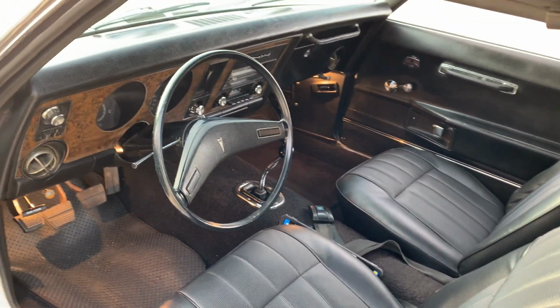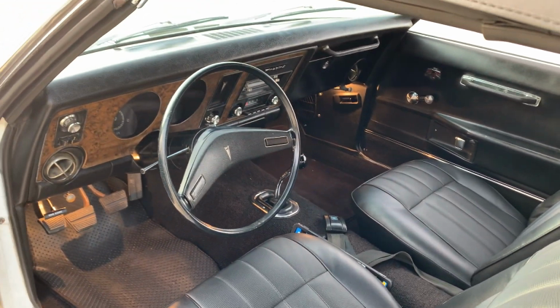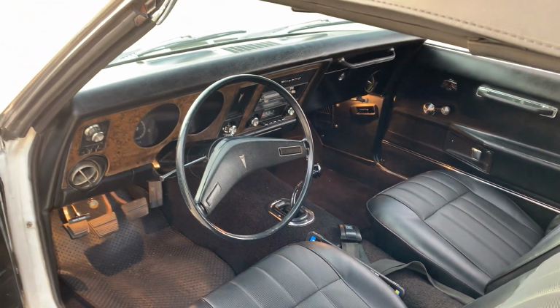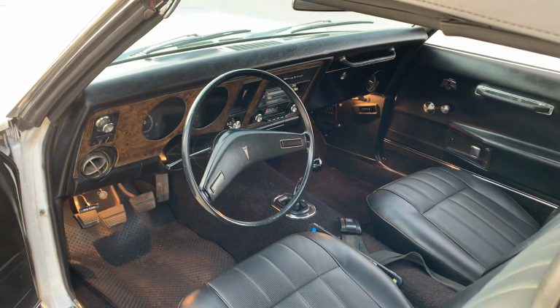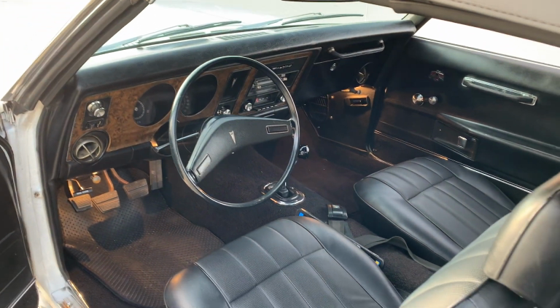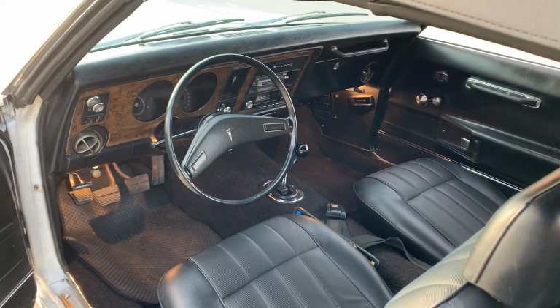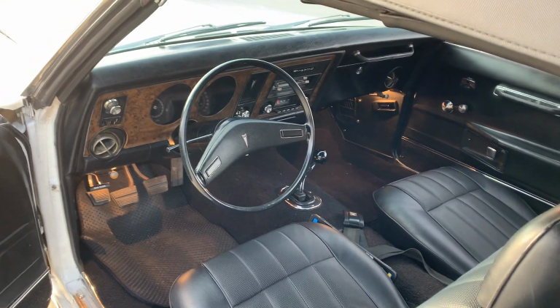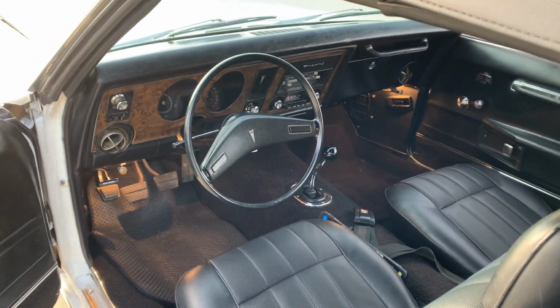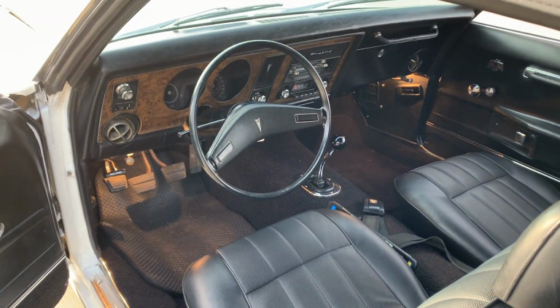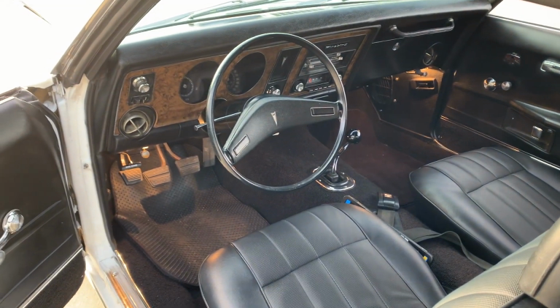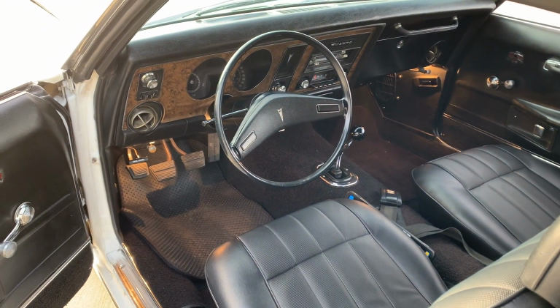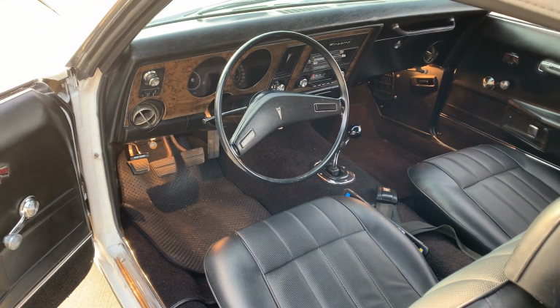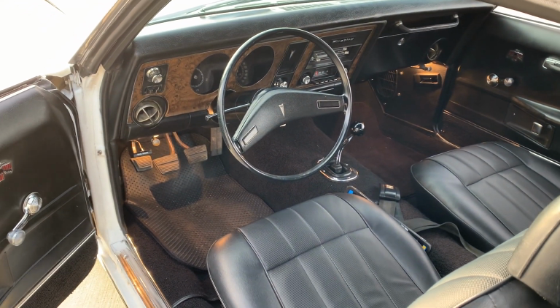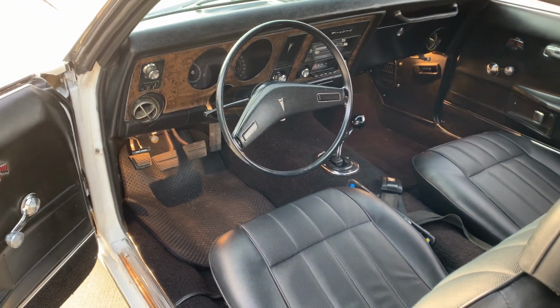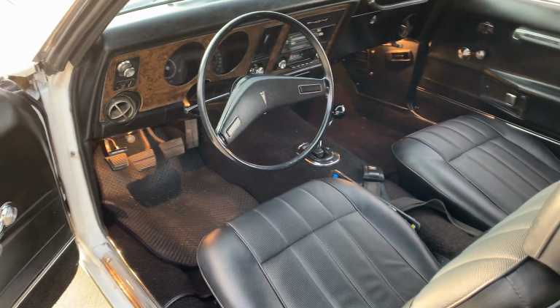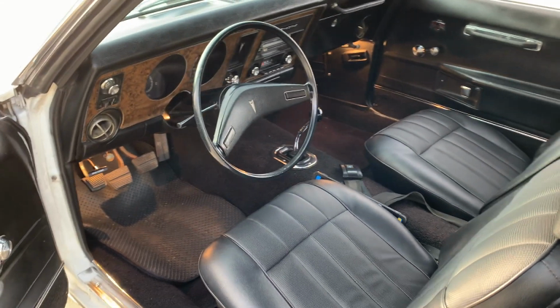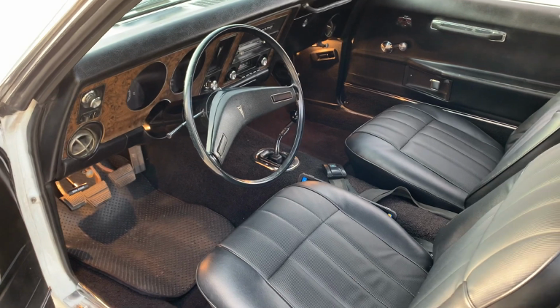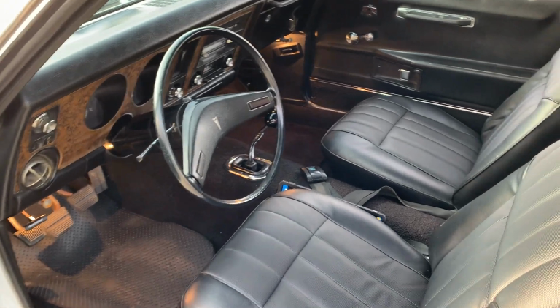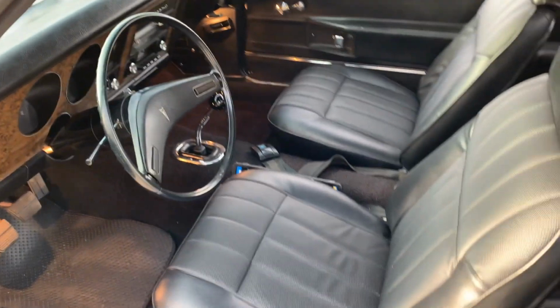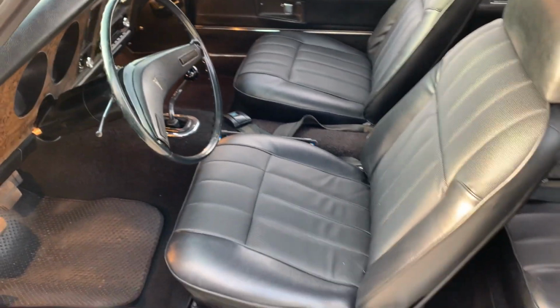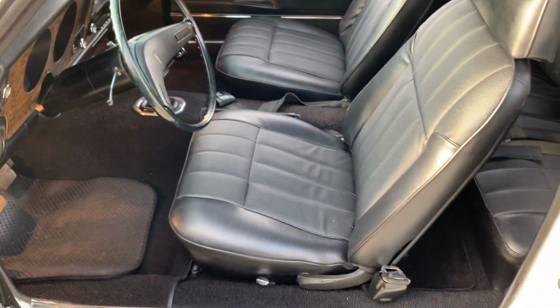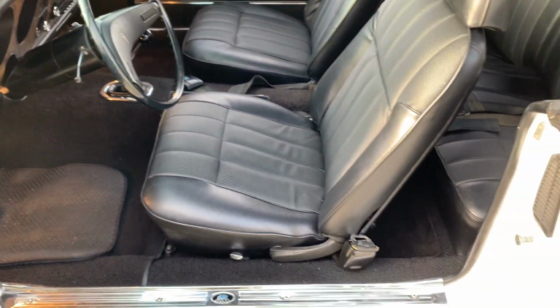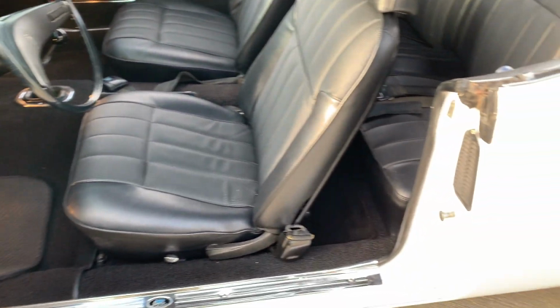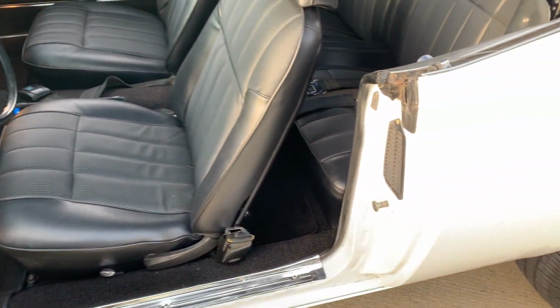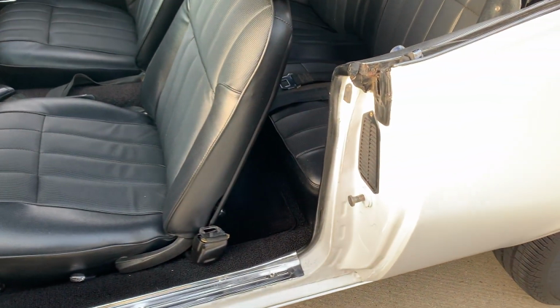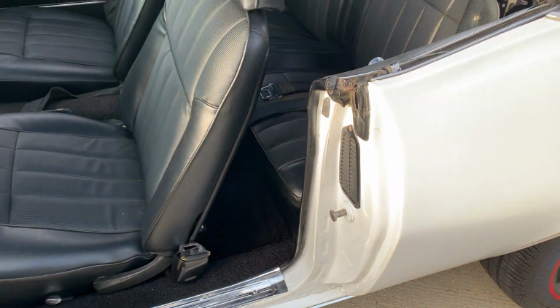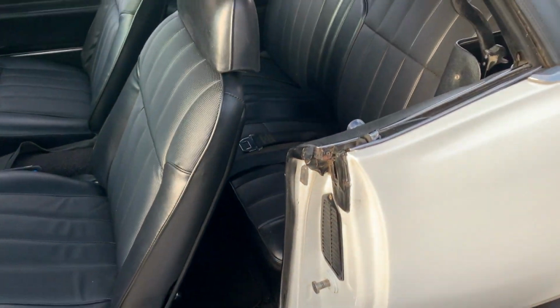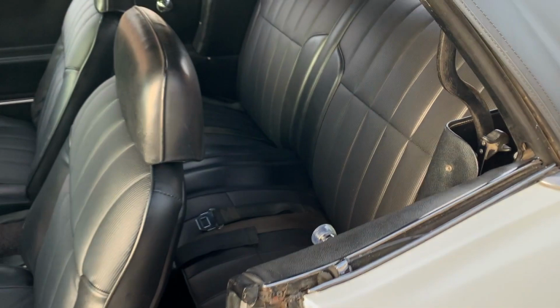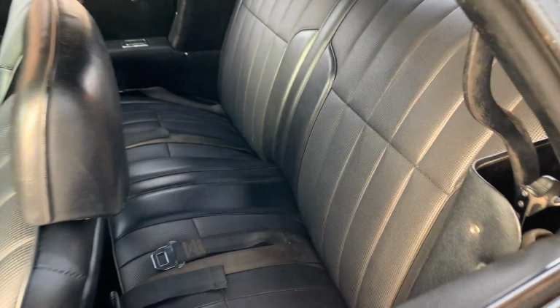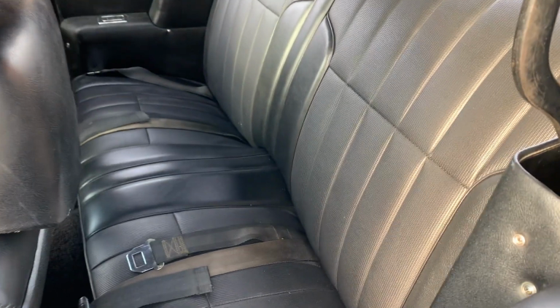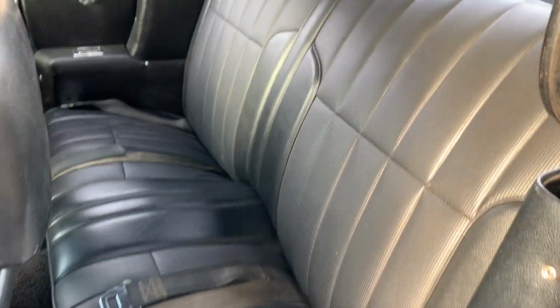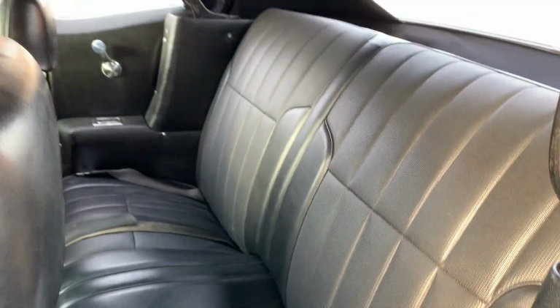All the gauges, all the lights, the horn, the wipers, the factory AM radio, the interior lights — everything works. Even the heater works, the defroster, and factory seat belts in it.